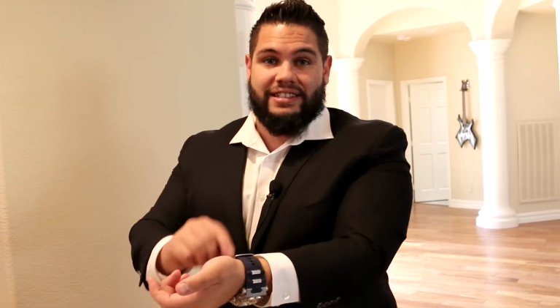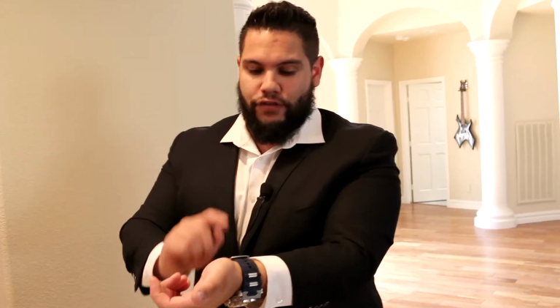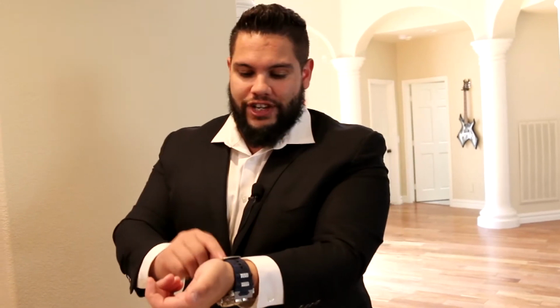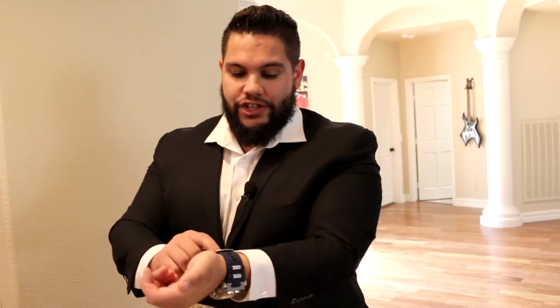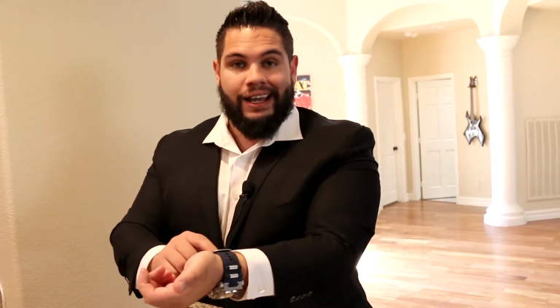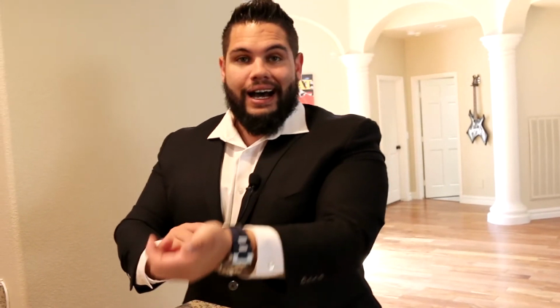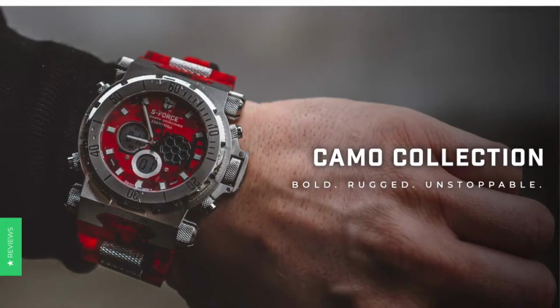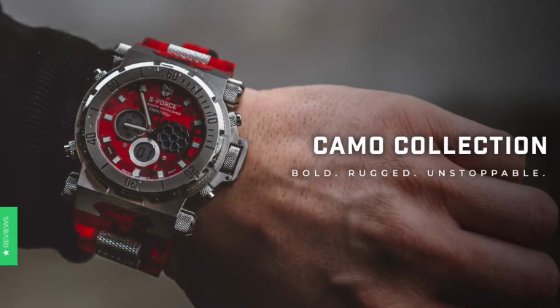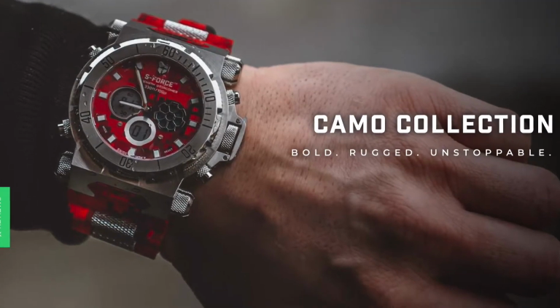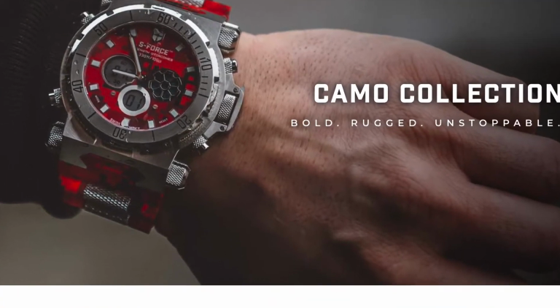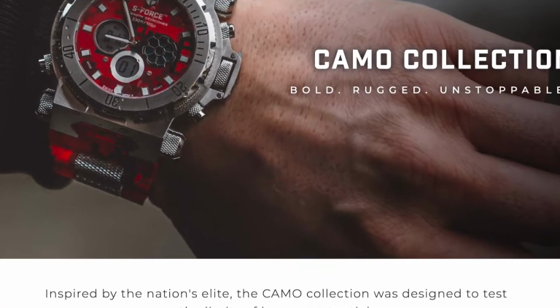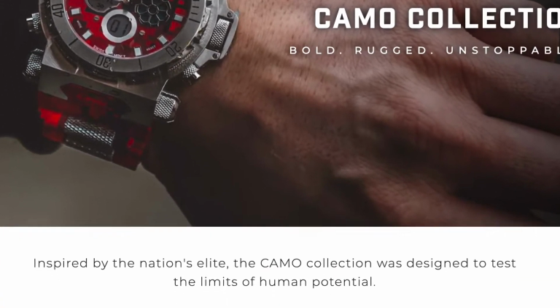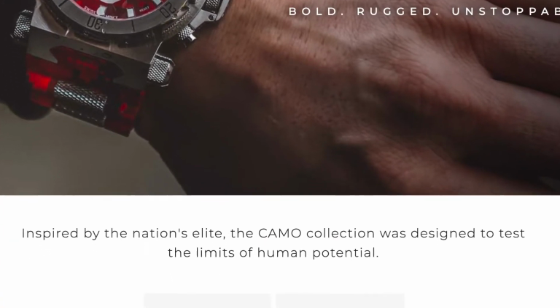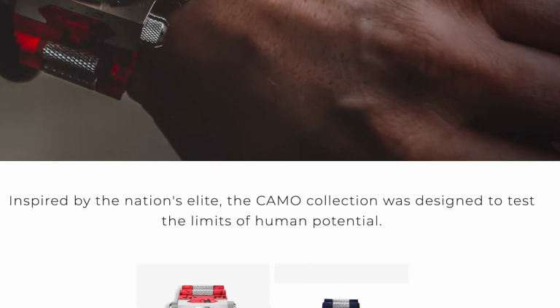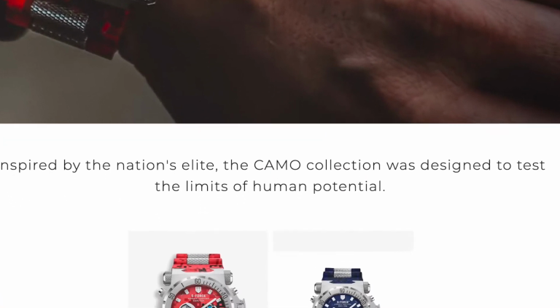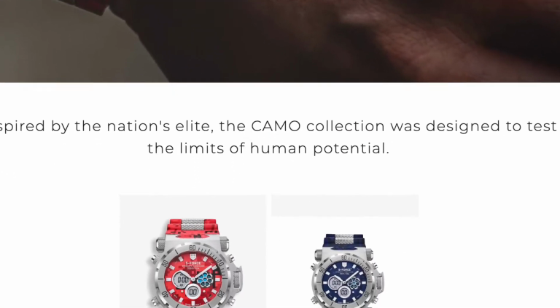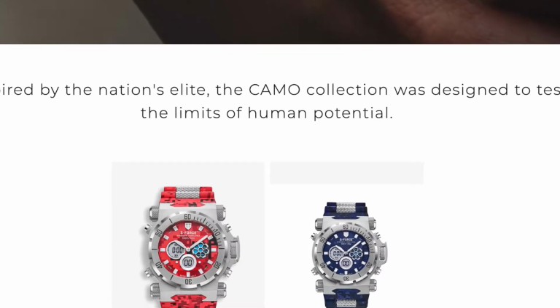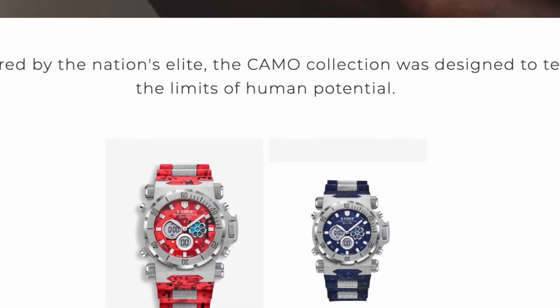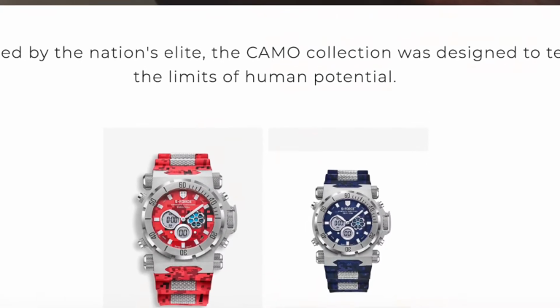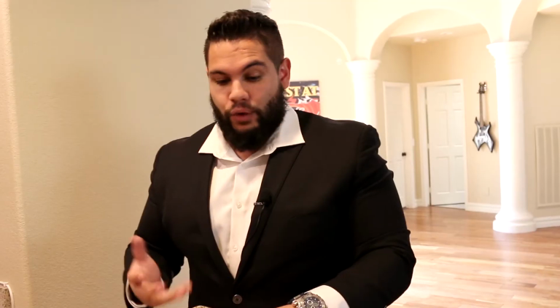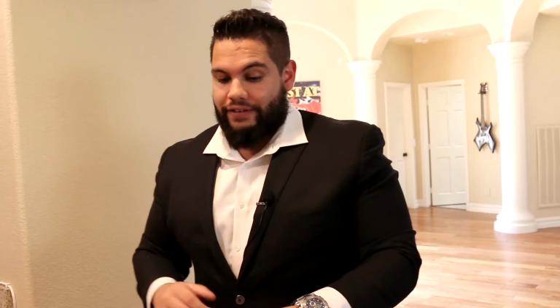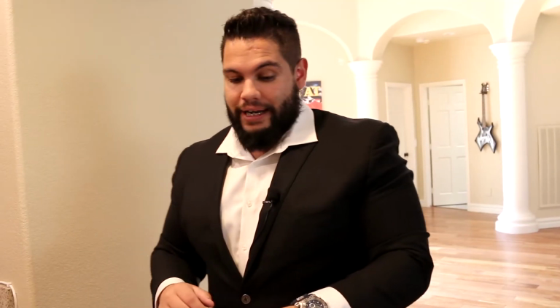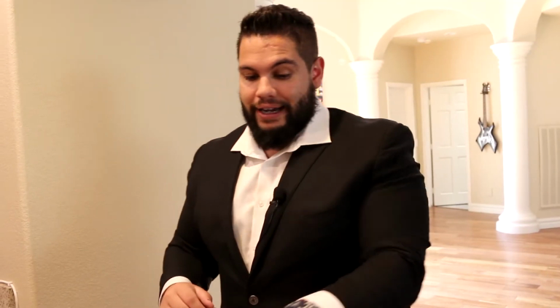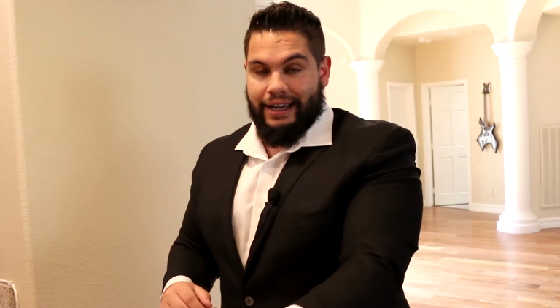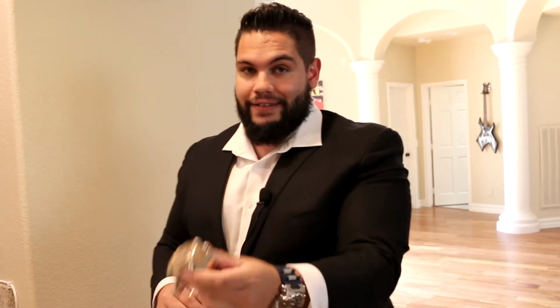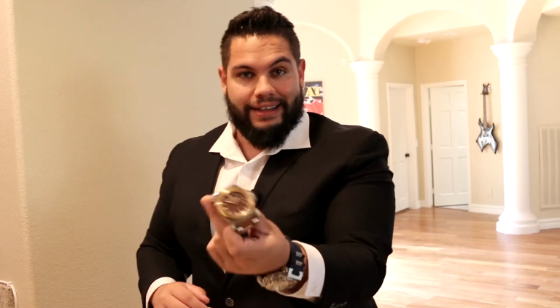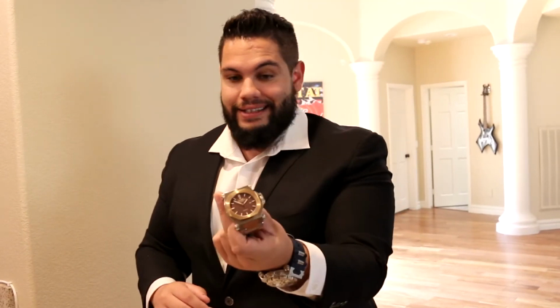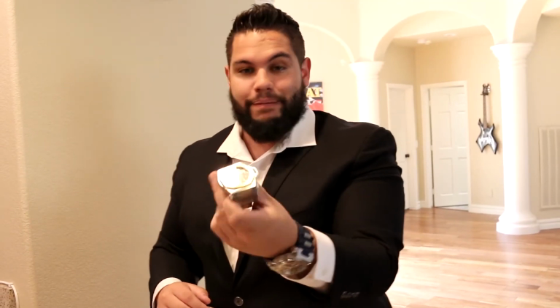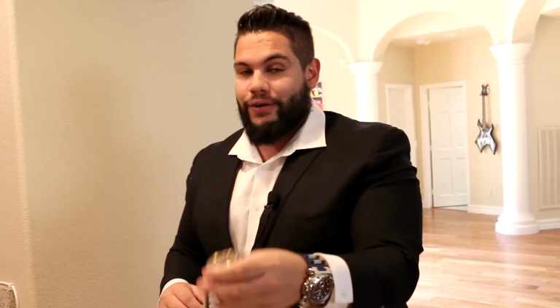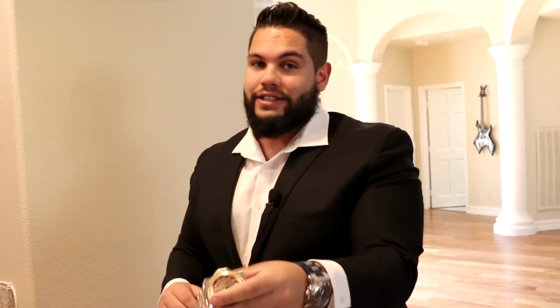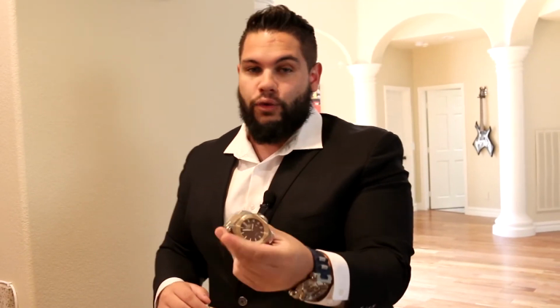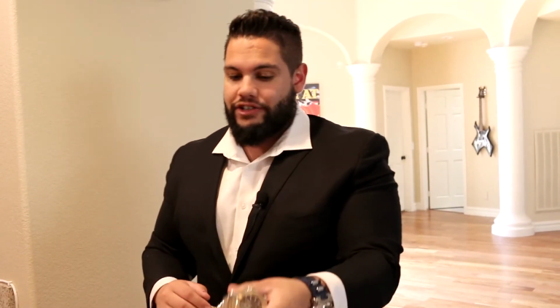This is the first edition of the blue camo and they got tons of other cool ones. They got a red one too and more stuff coming out, you guys. They got obviously the Capone, all these cool watches.